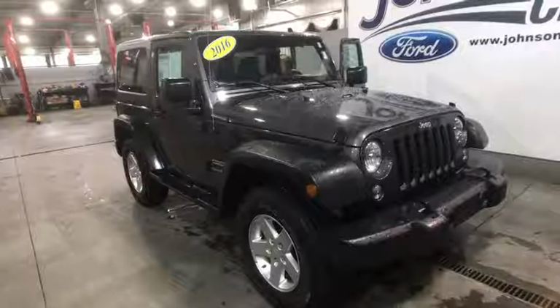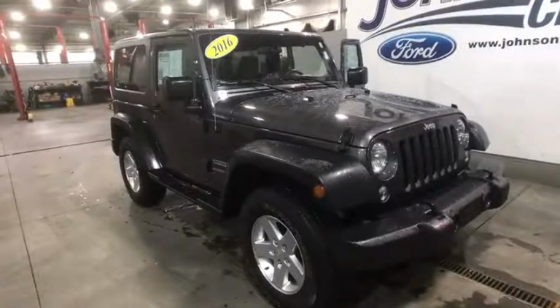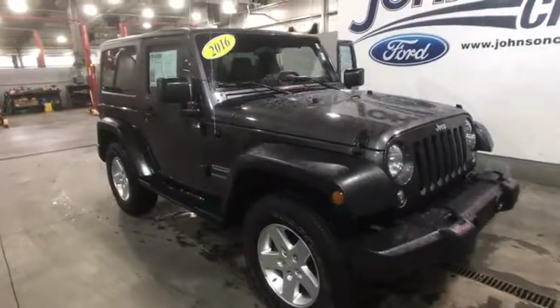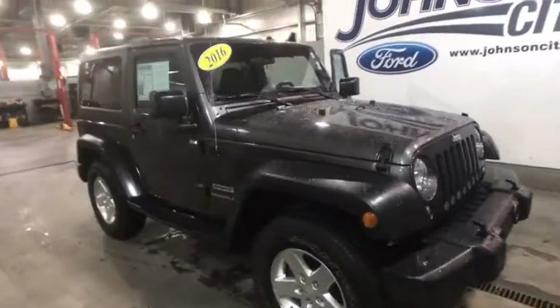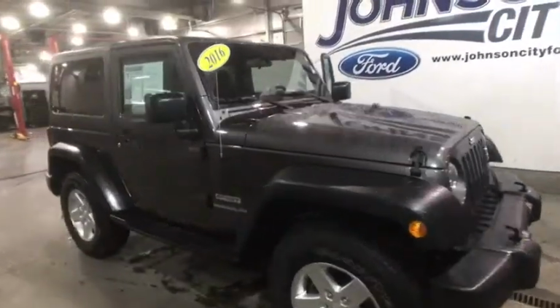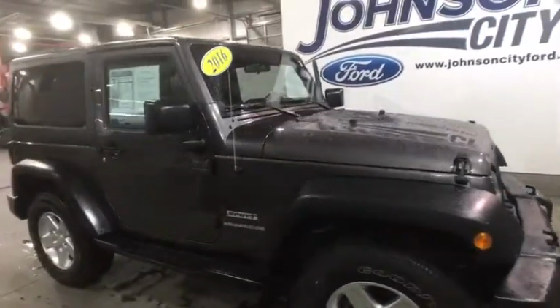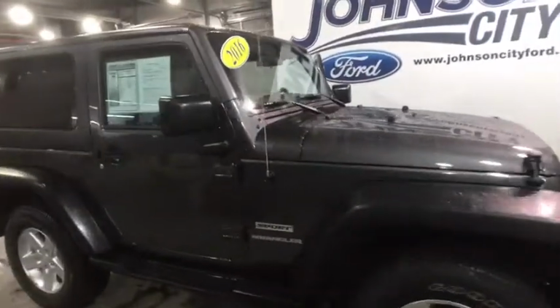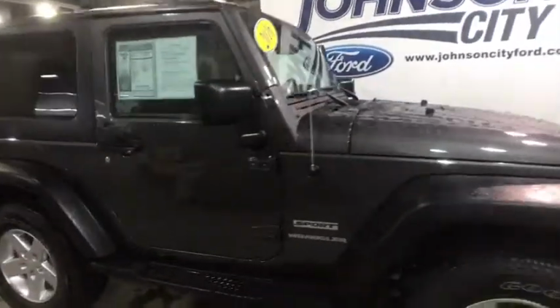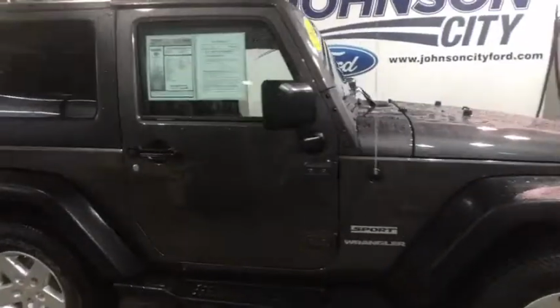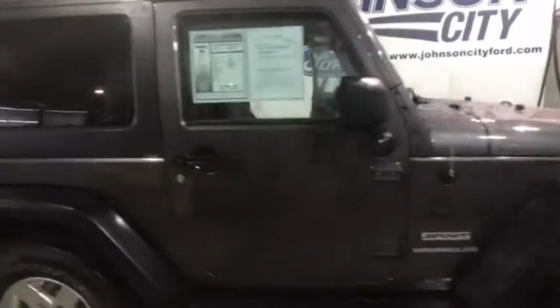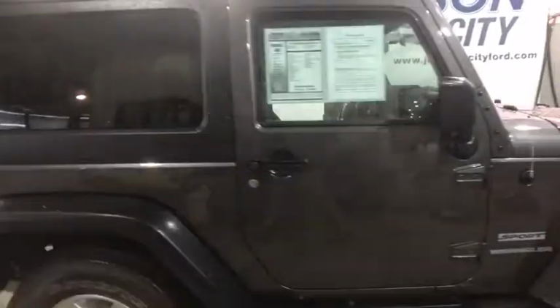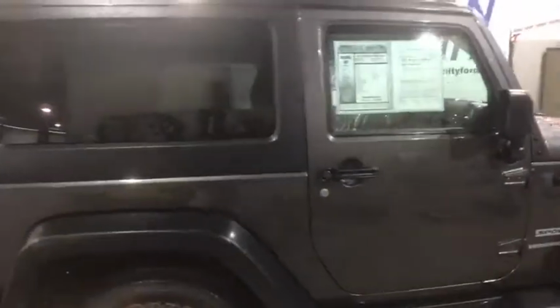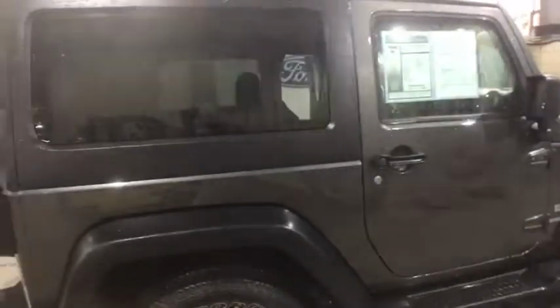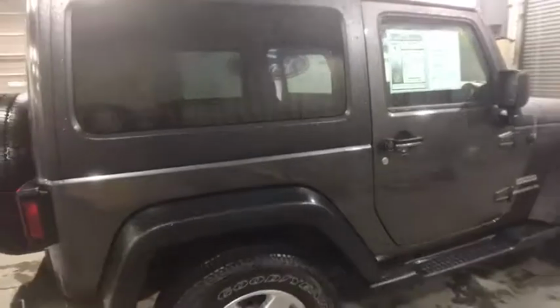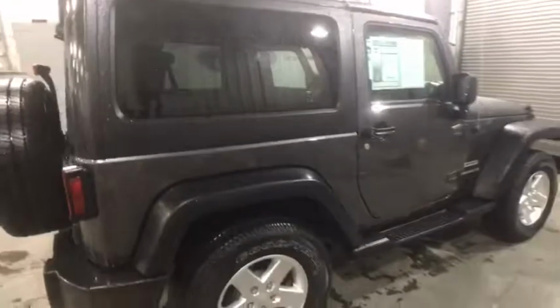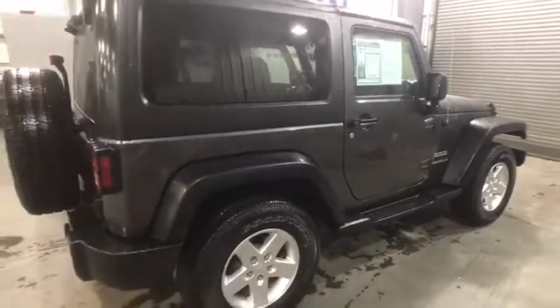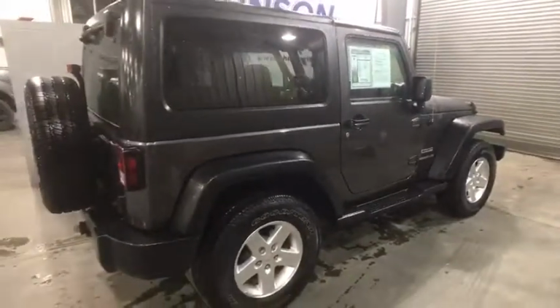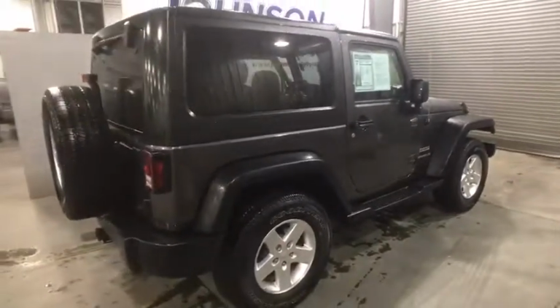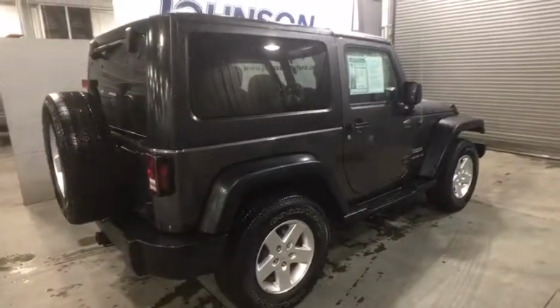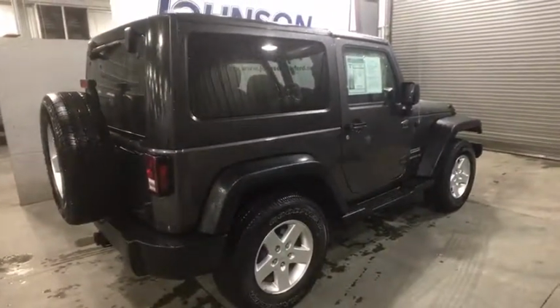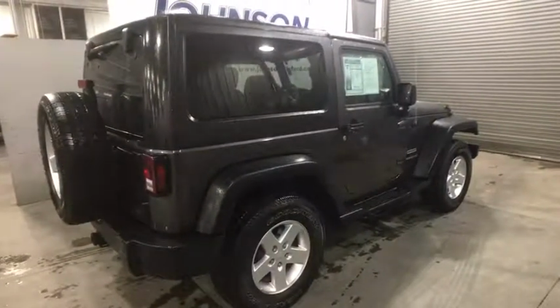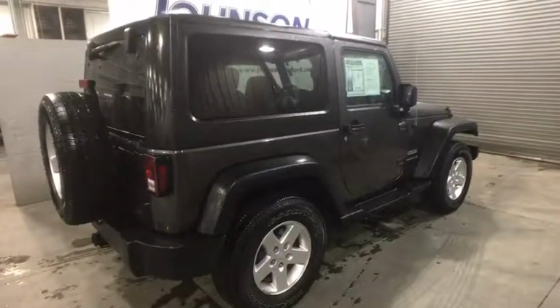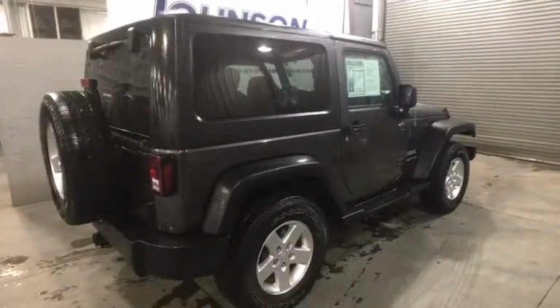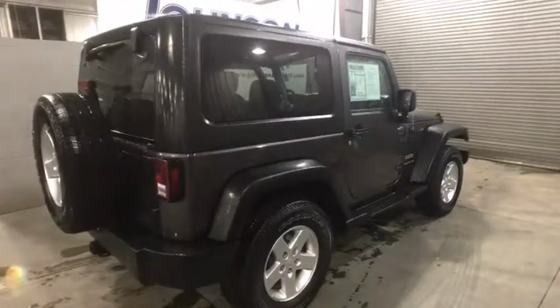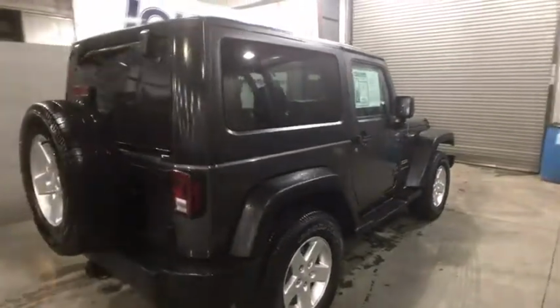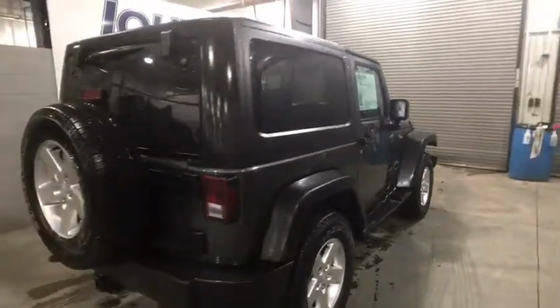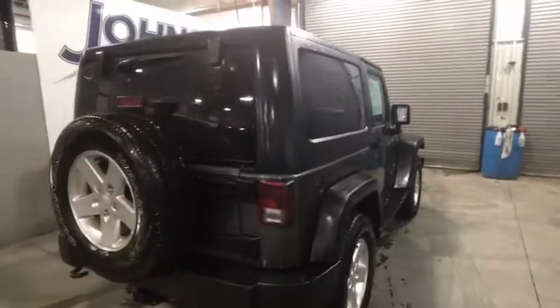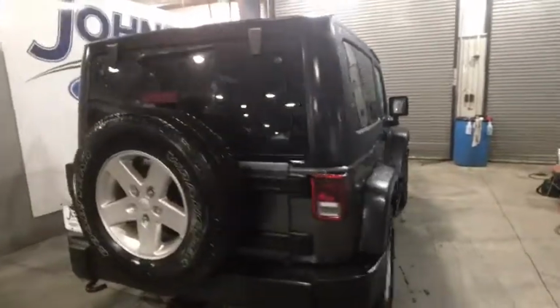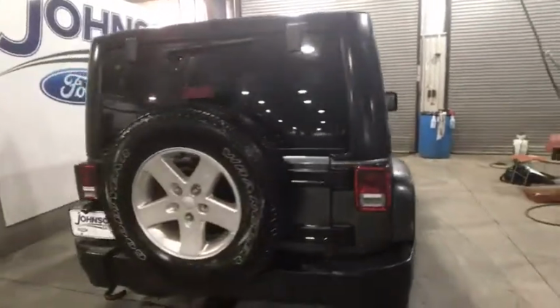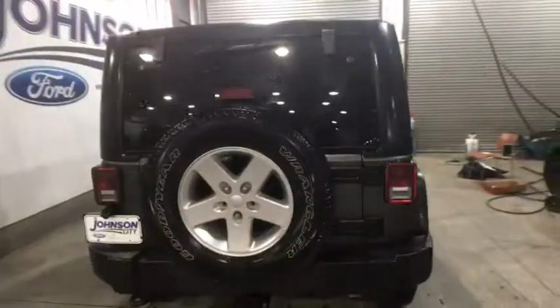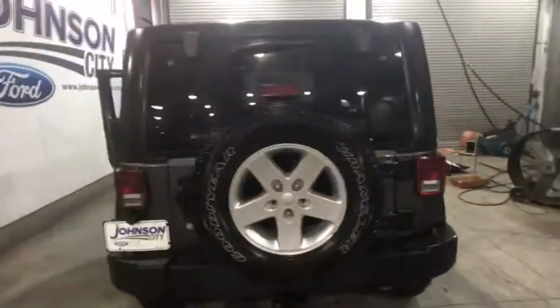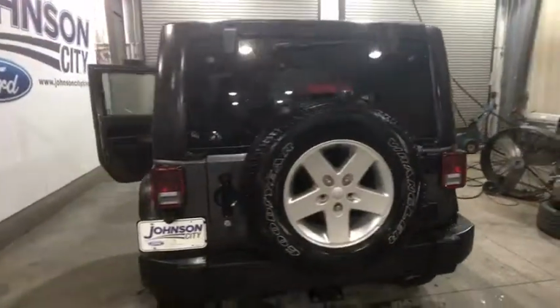The 2016 Jeep Wrangler. Few vehicles are better off-road than a Jeep Wrangler. This is the one that started it all — traceable to the original Jeep, the Wrangler is the very symbol of off-road capability.